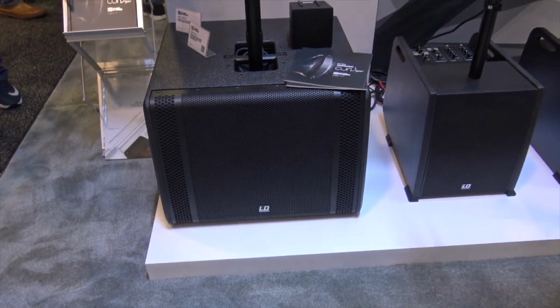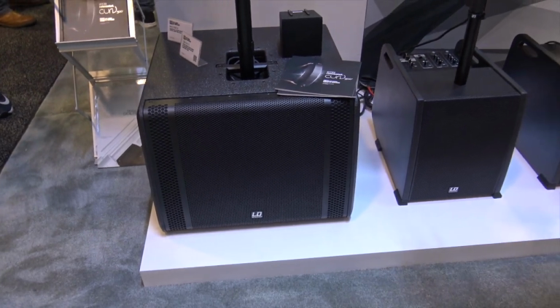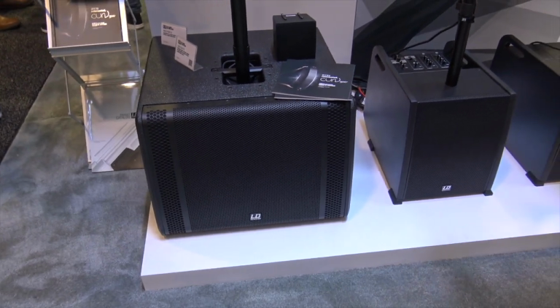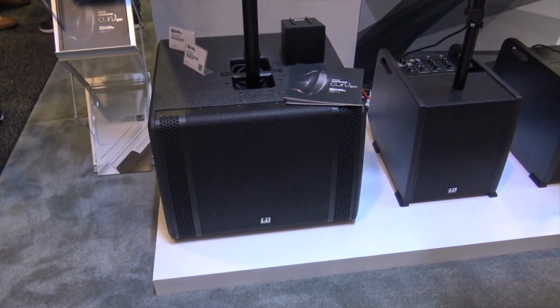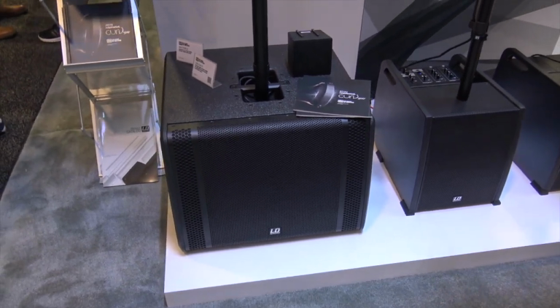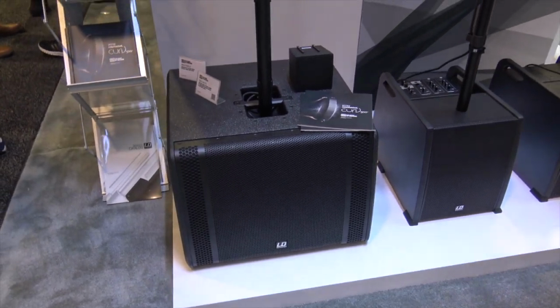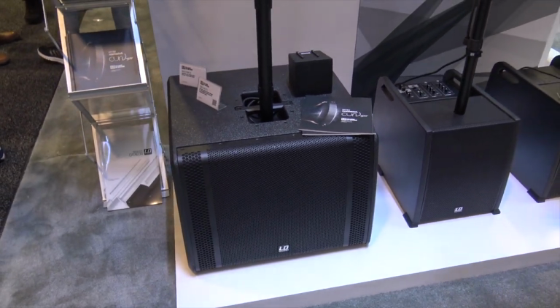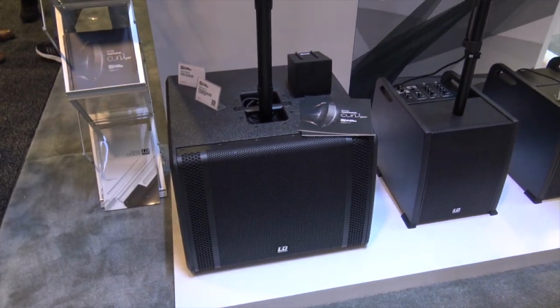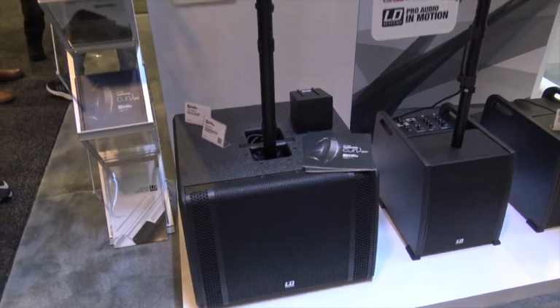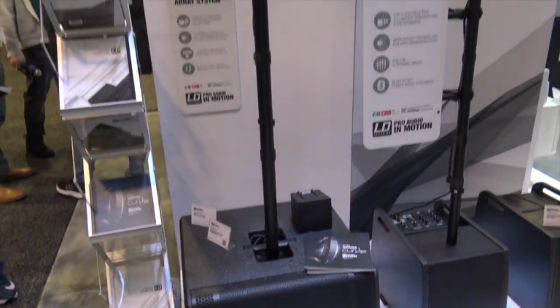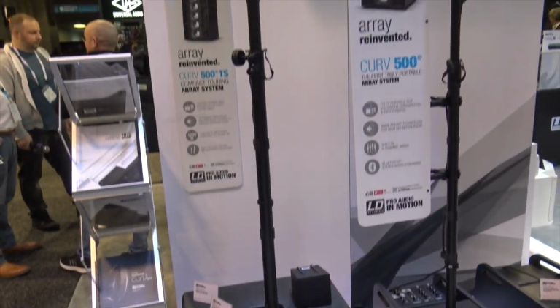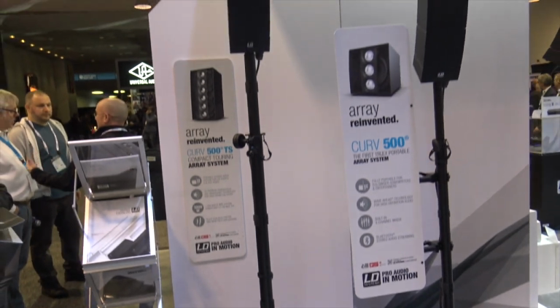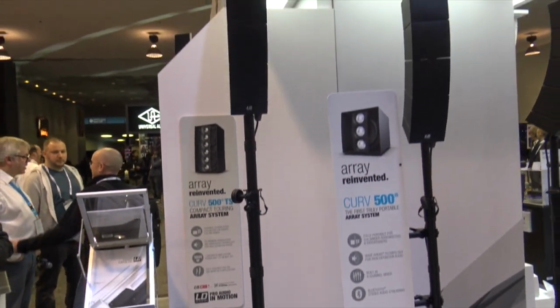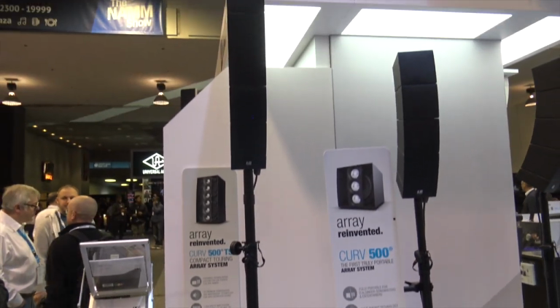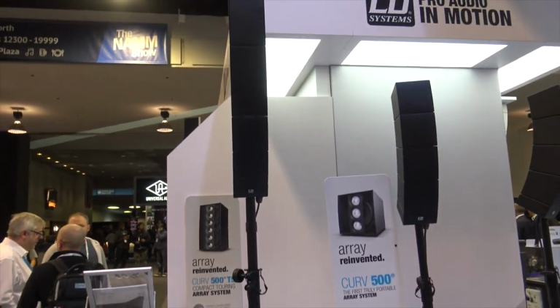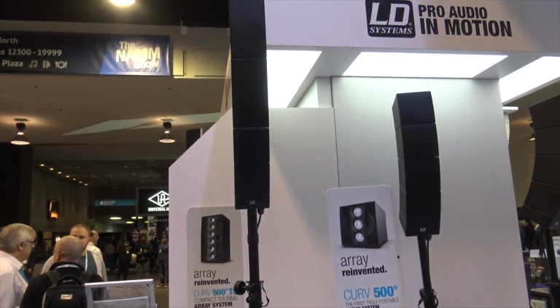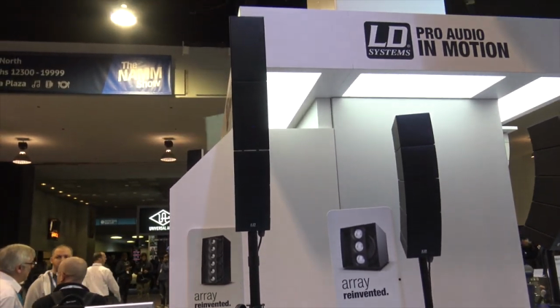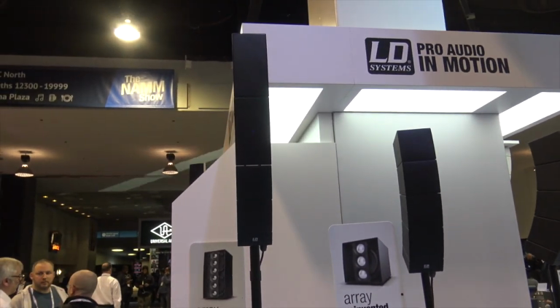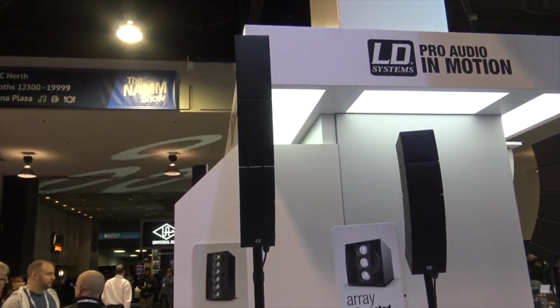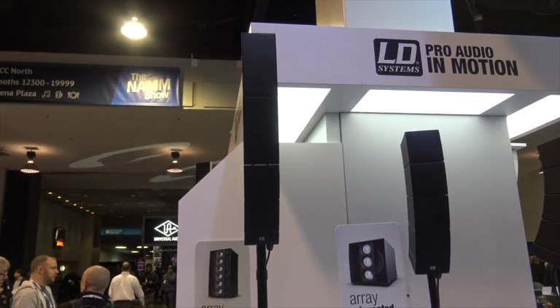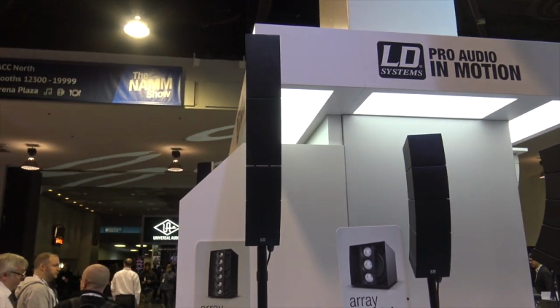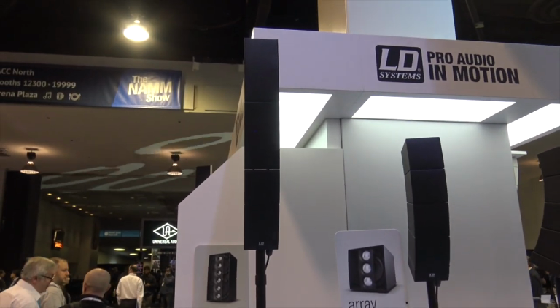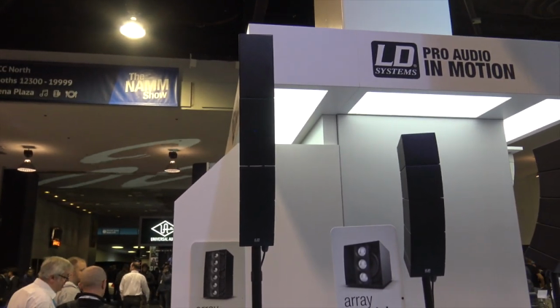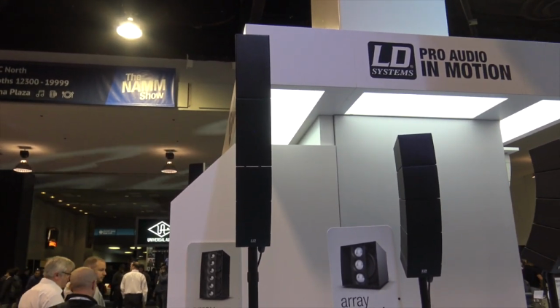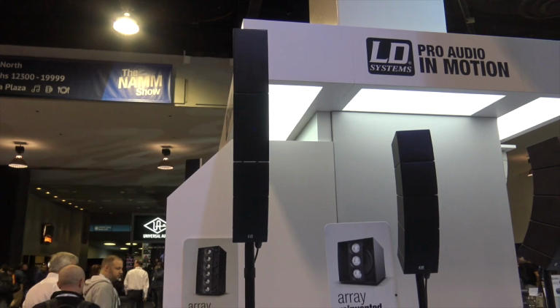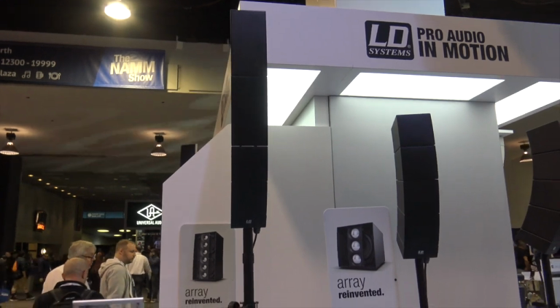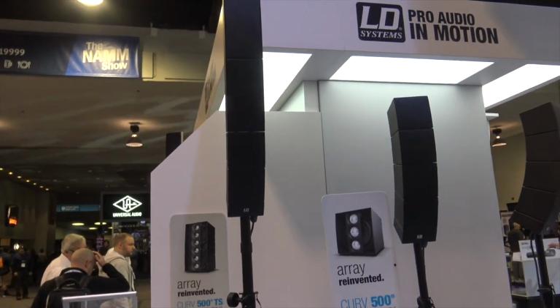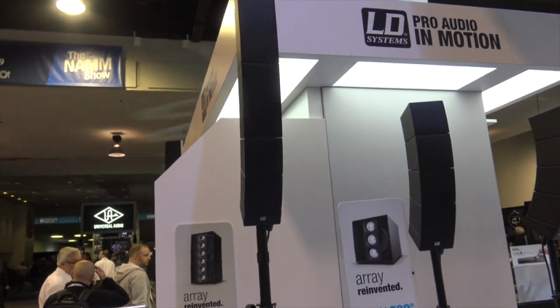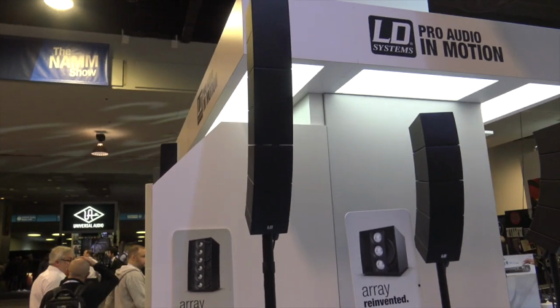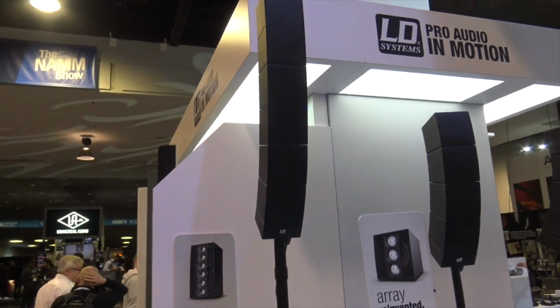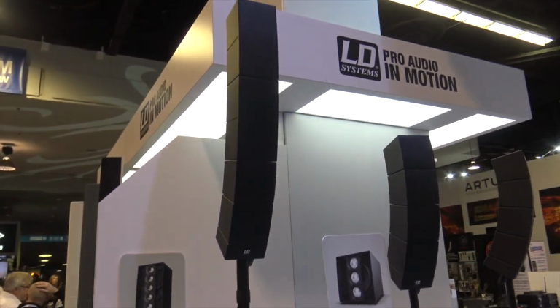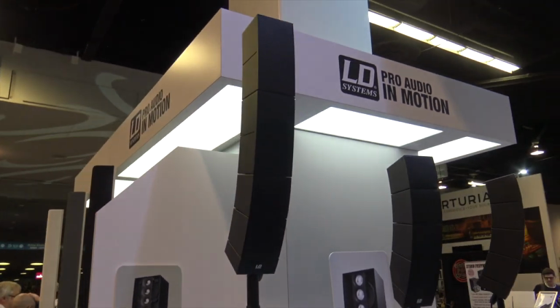On our tops we developed a dual array, so now you have two cubes in one. That changes the angle so you can throw sound a lot farther to the audience in the back.